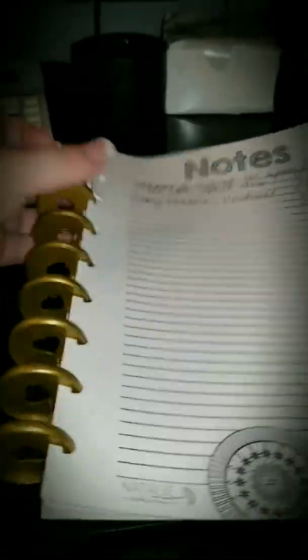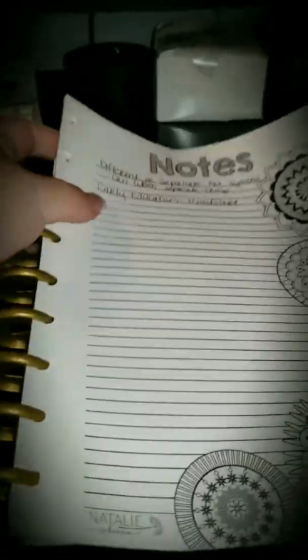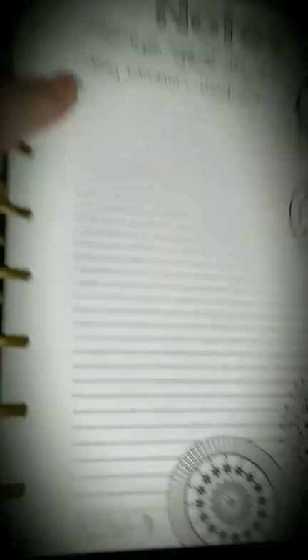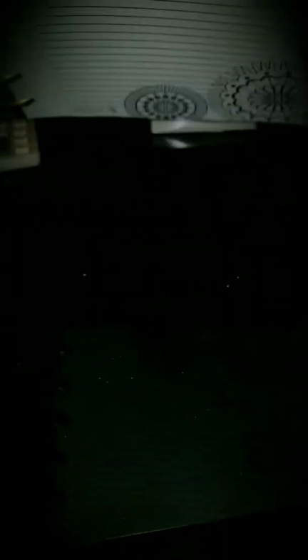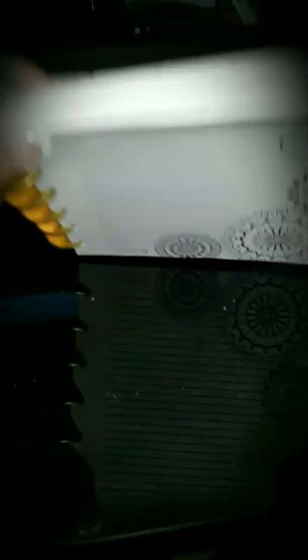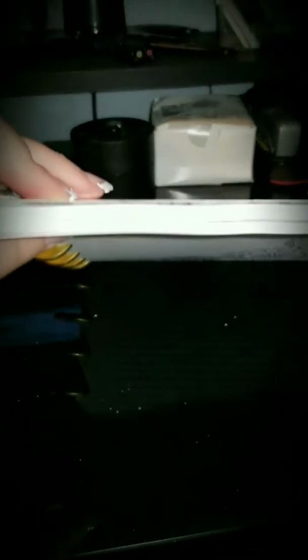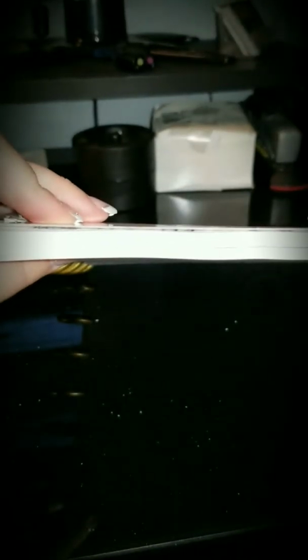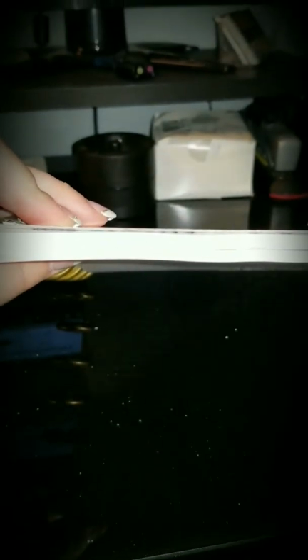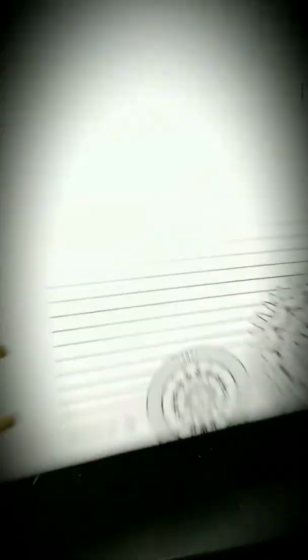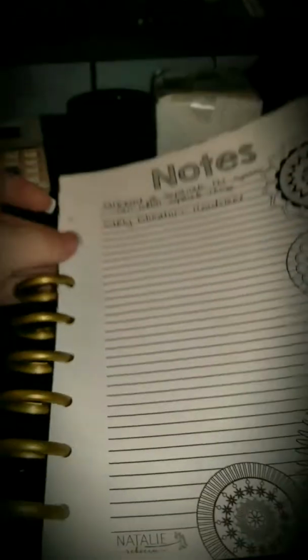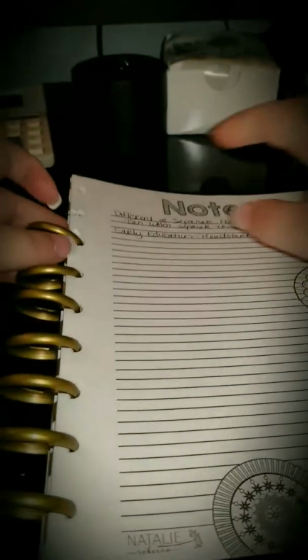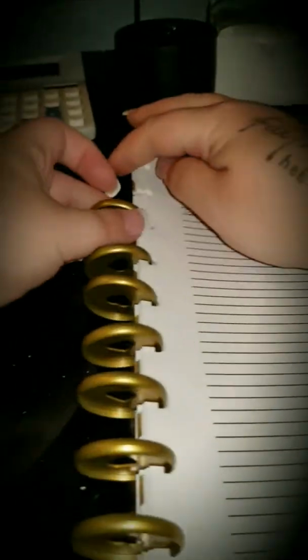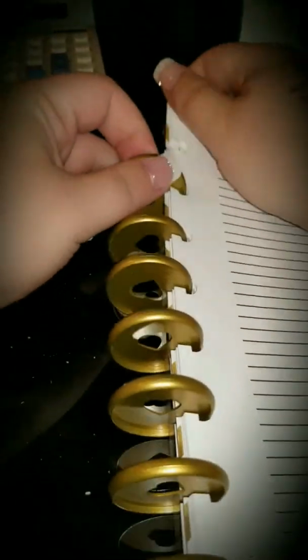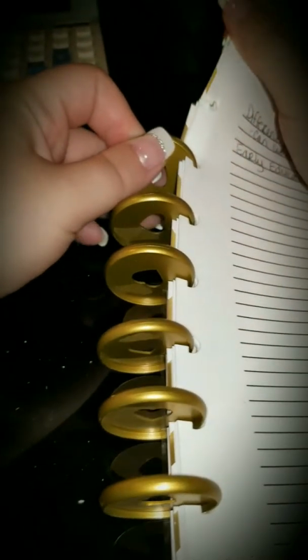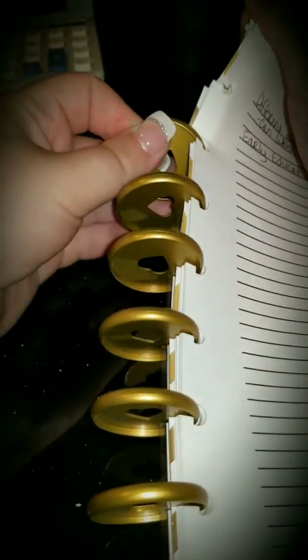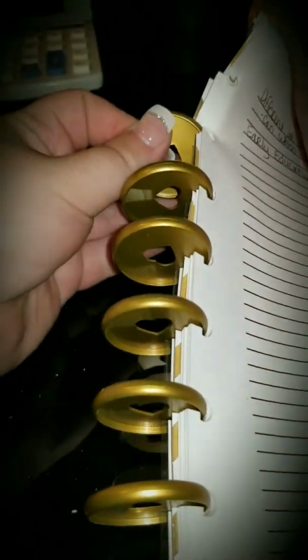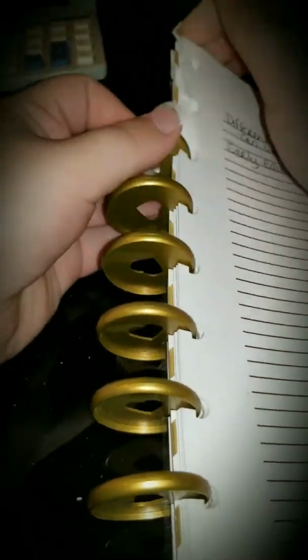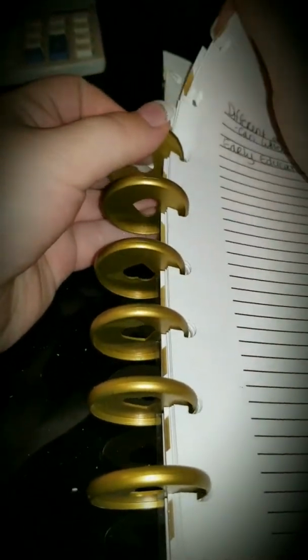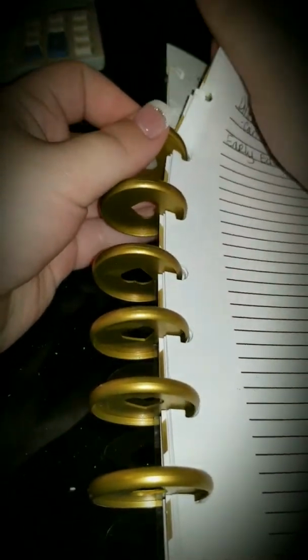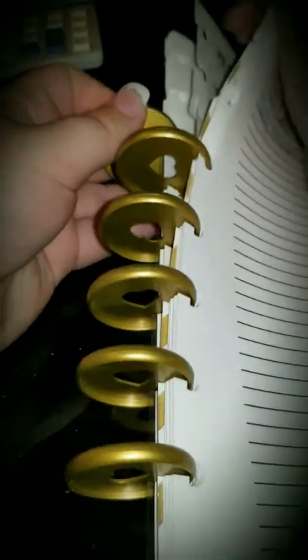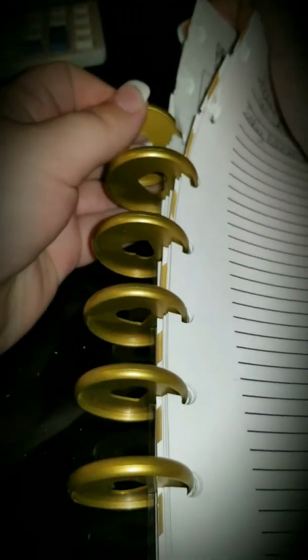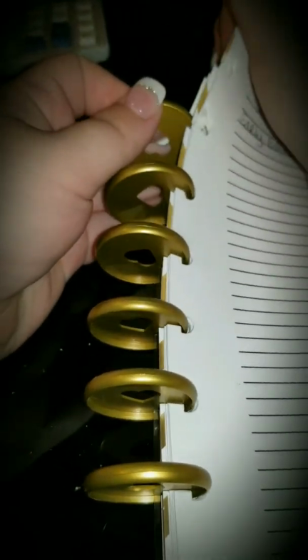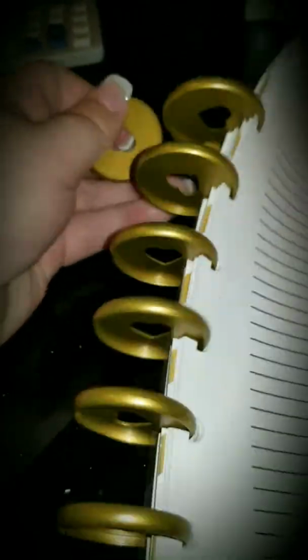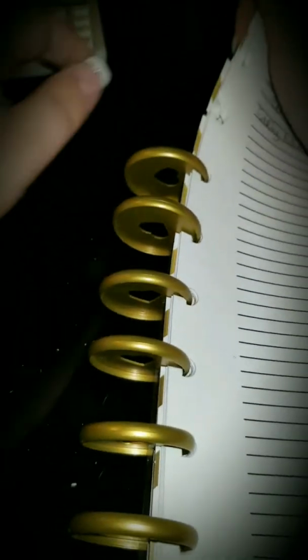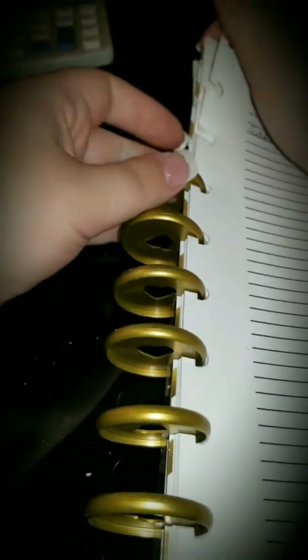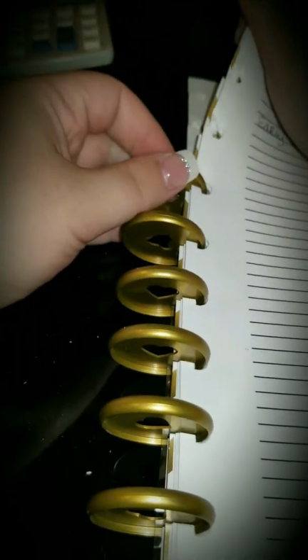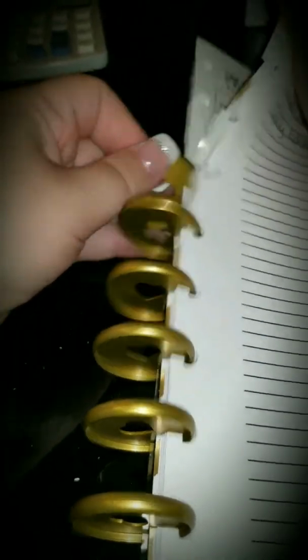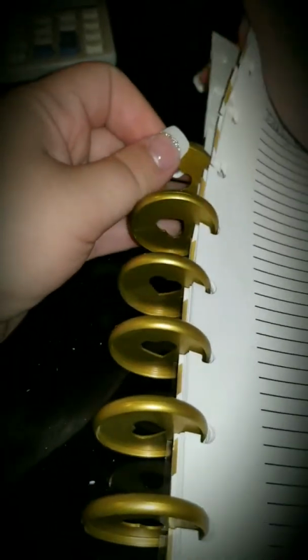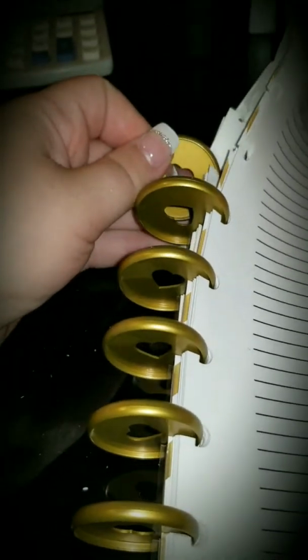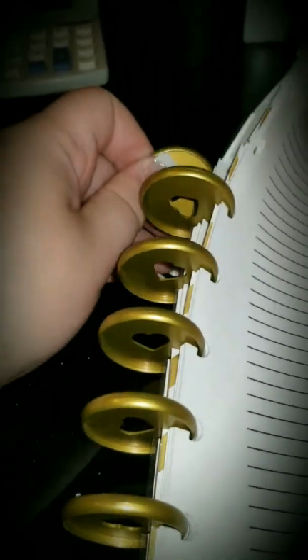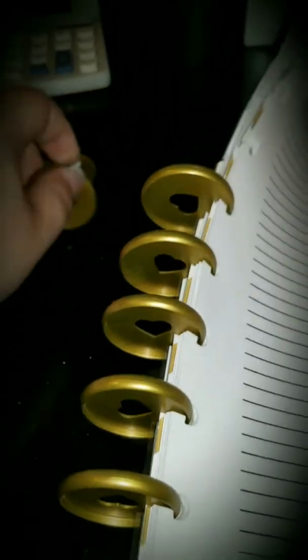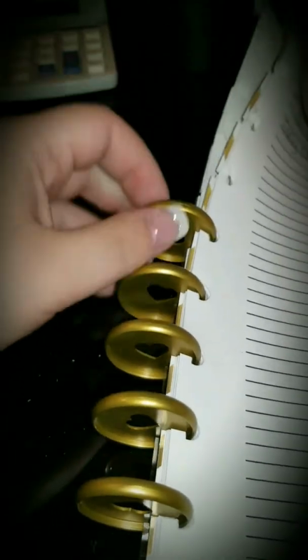Now I'm down to like this many pages, and I can probably get the old discs out.